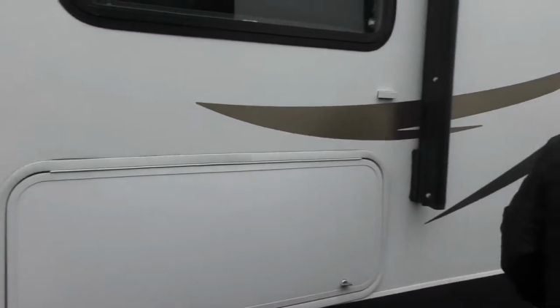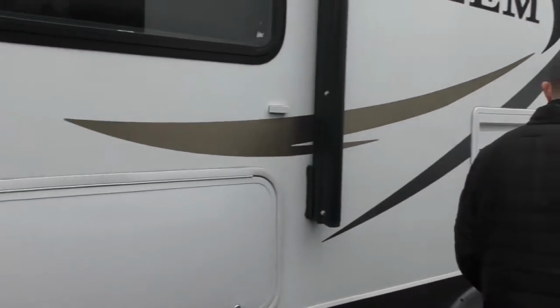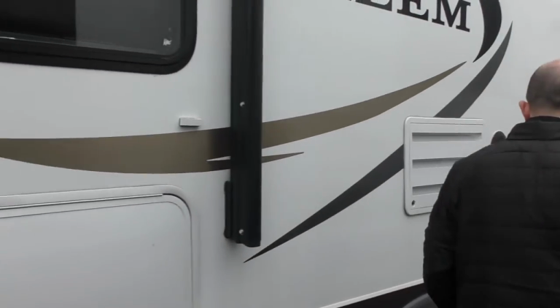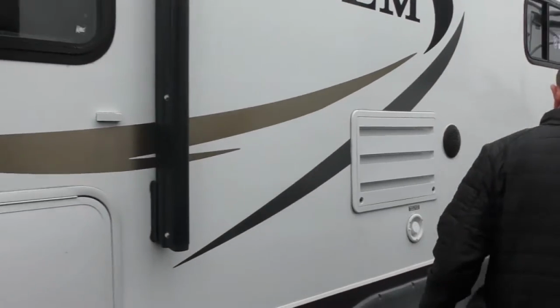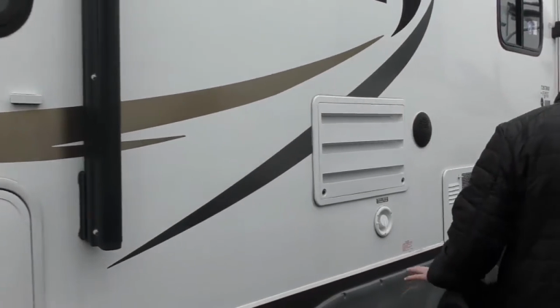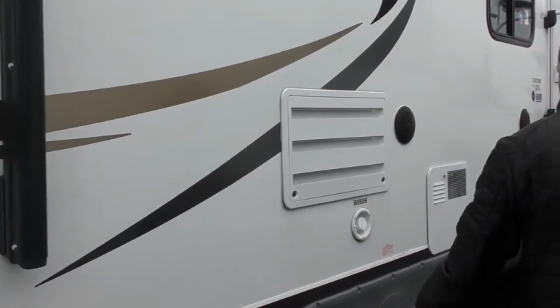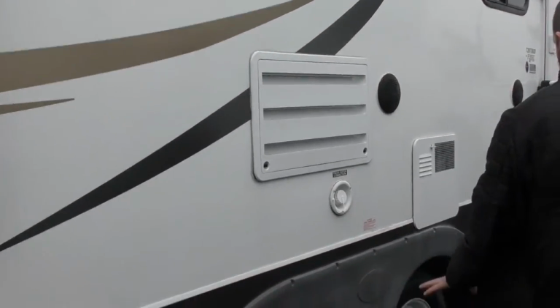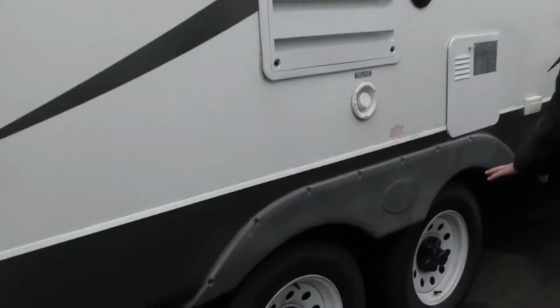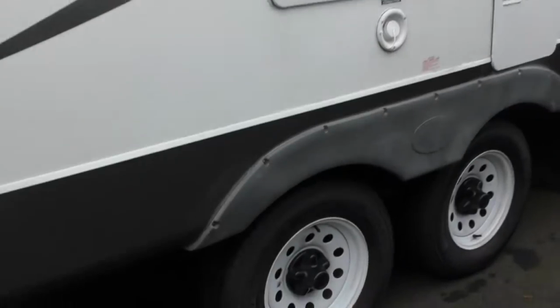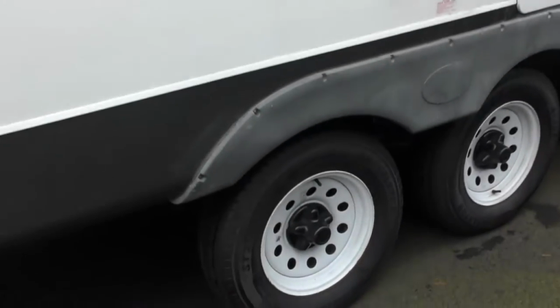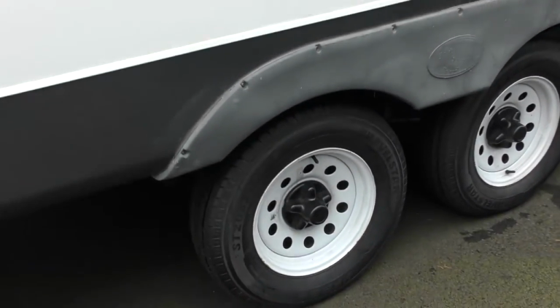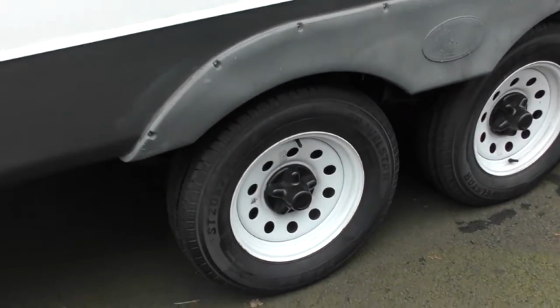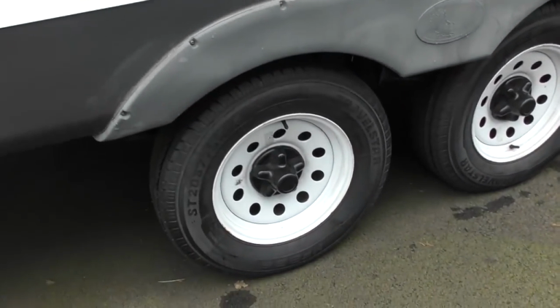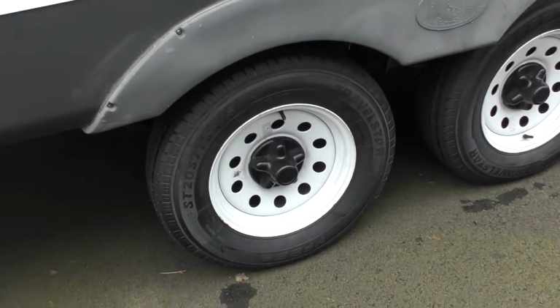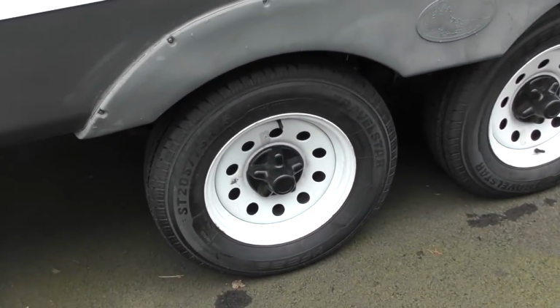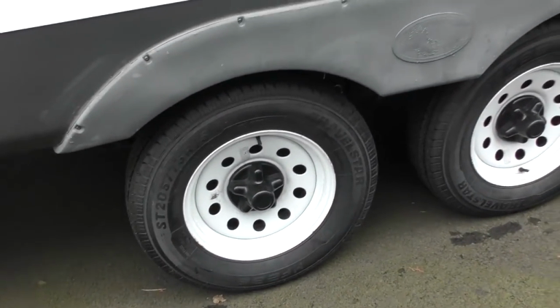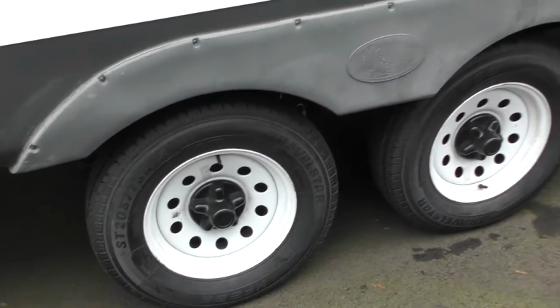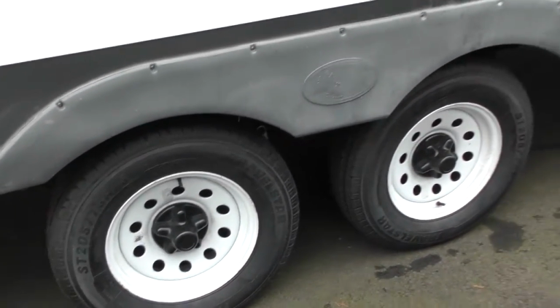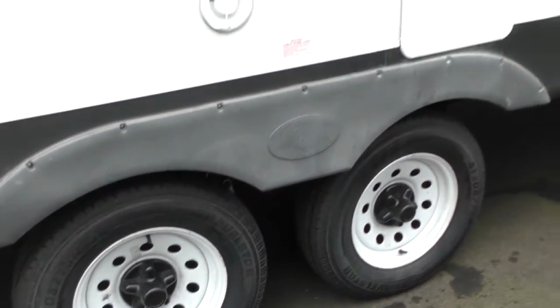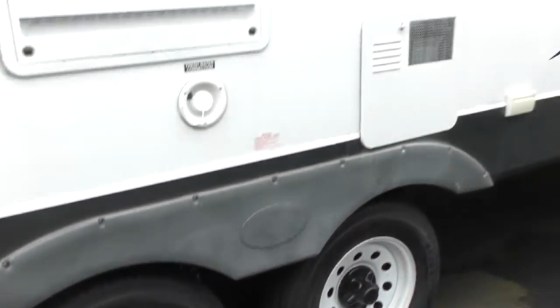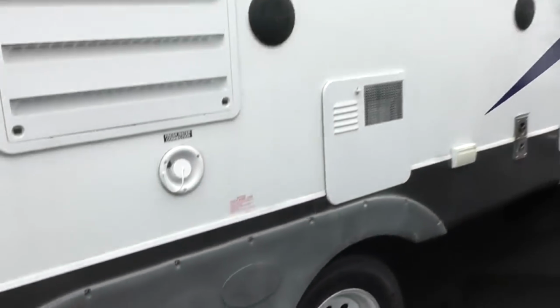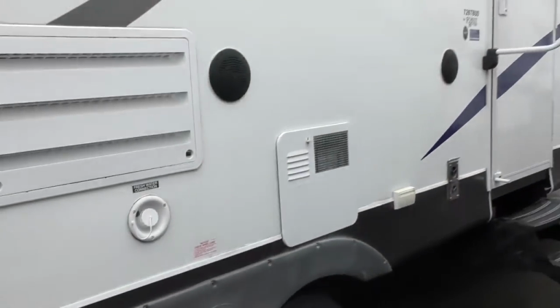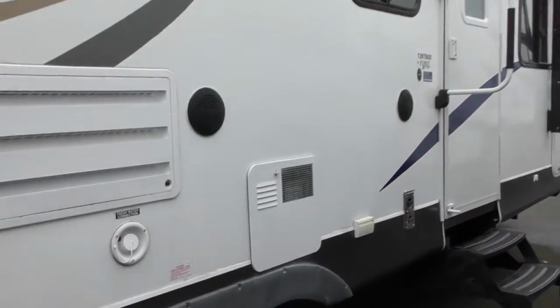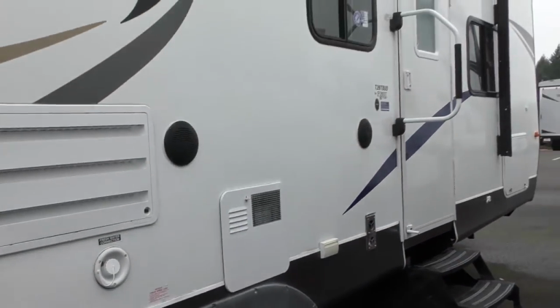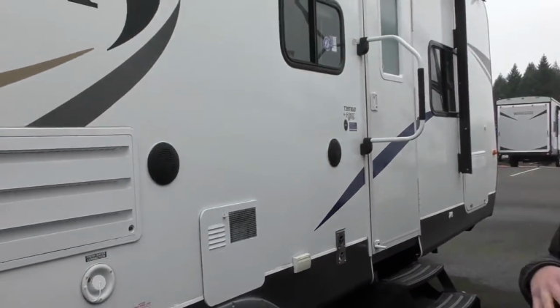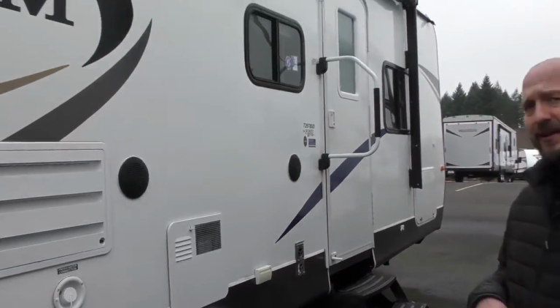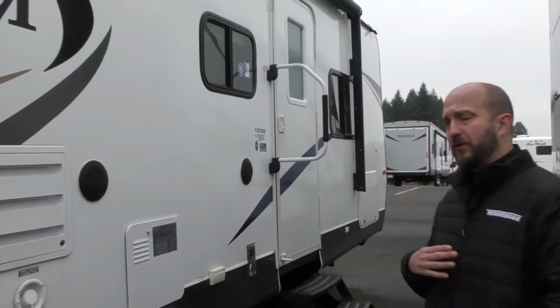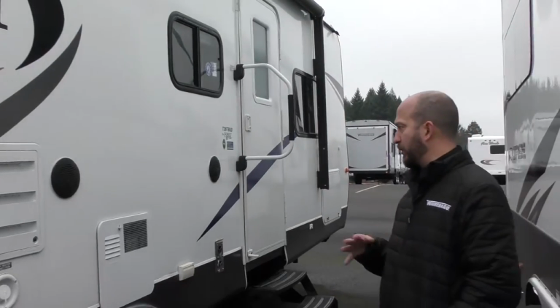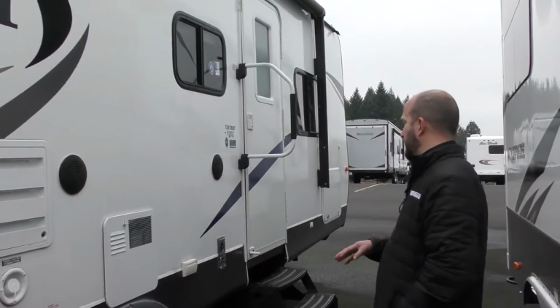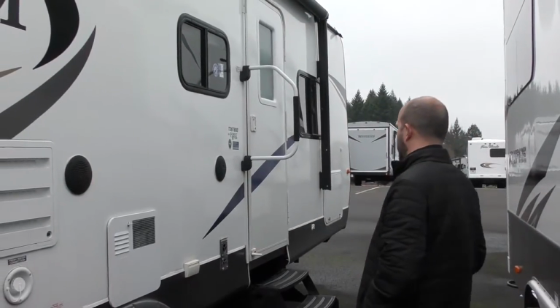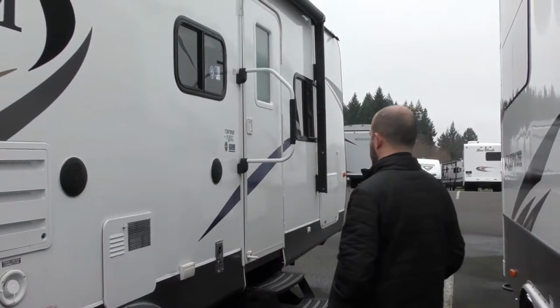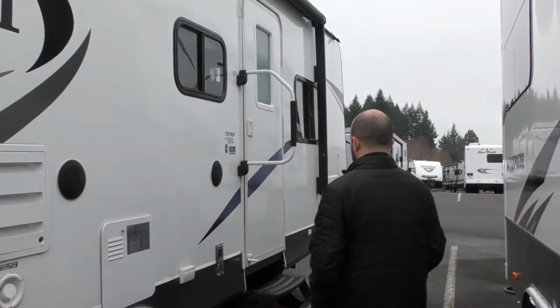As we come over here, the tires — we do inspect those as well. If they show any type of cracking, checking, or anything like that, we replace them free of charge.